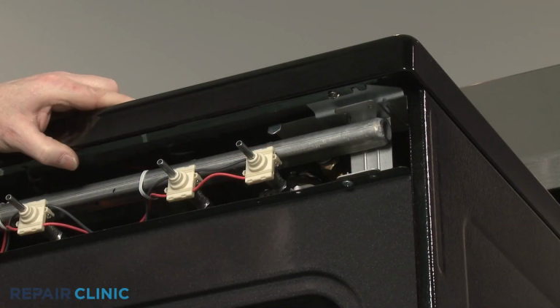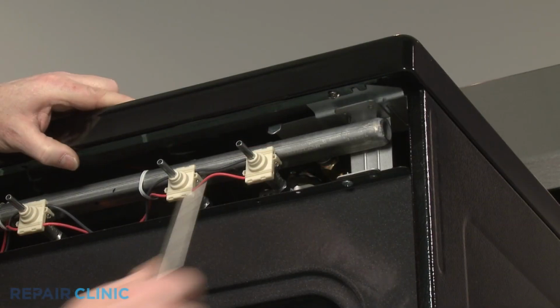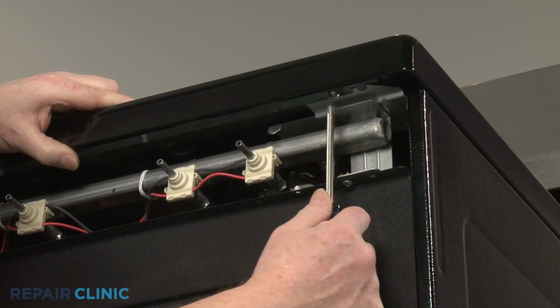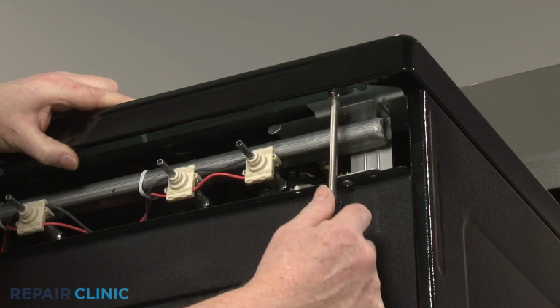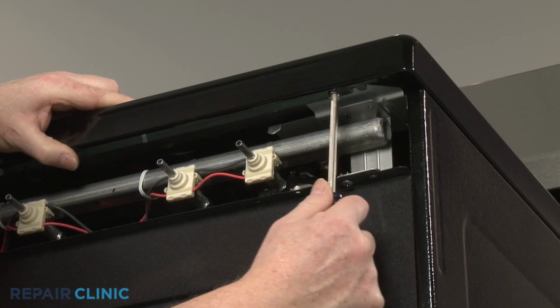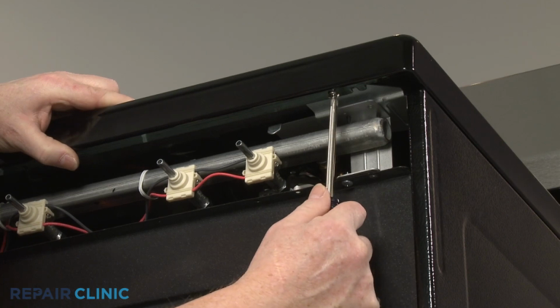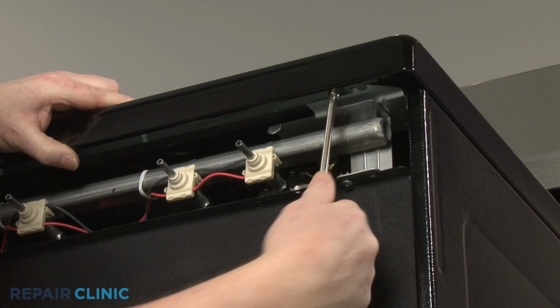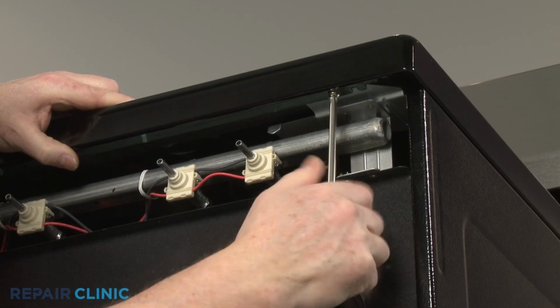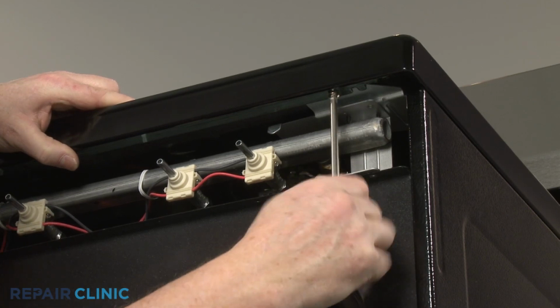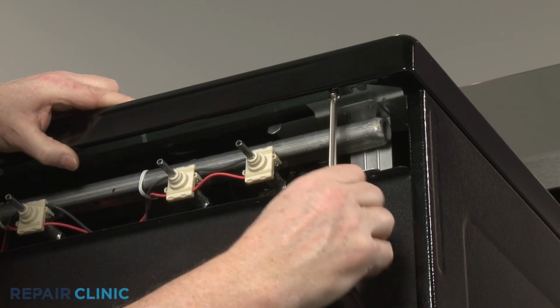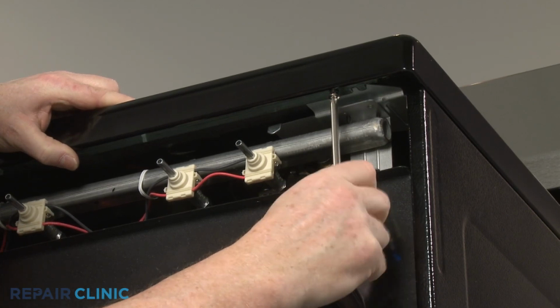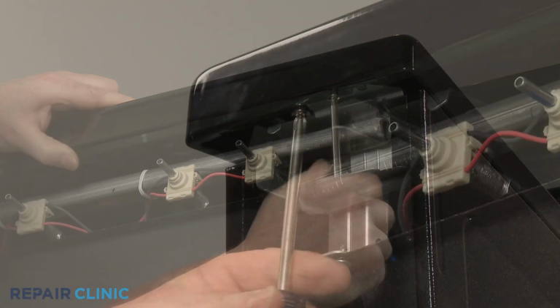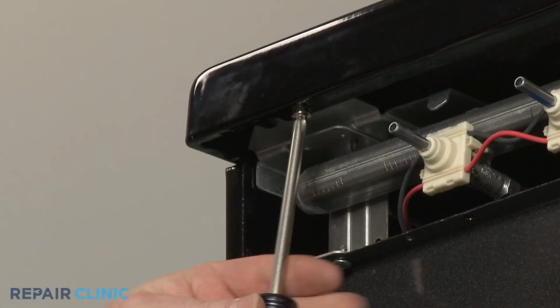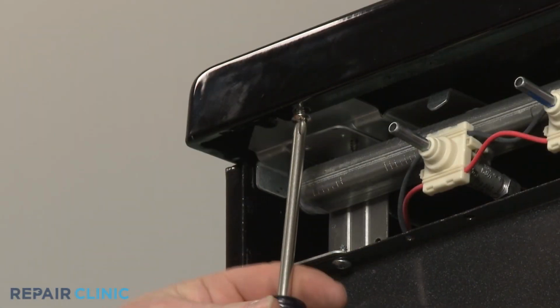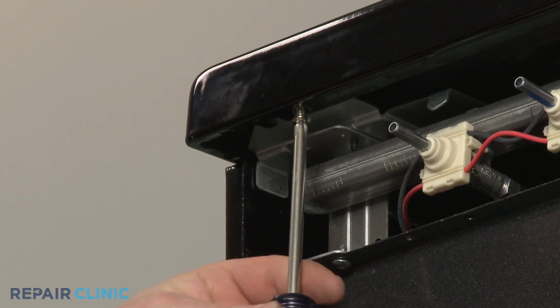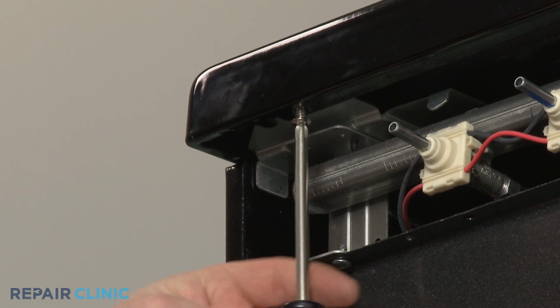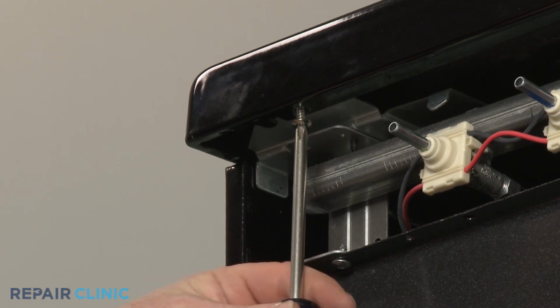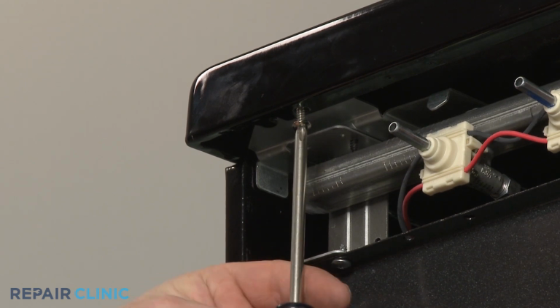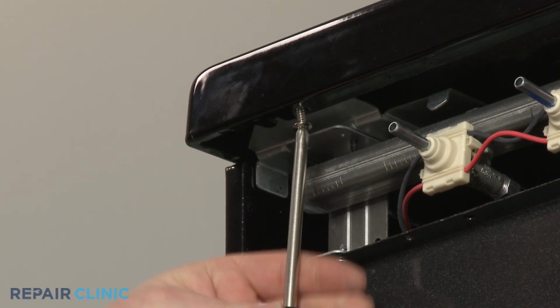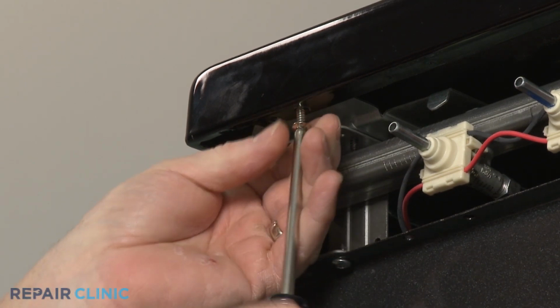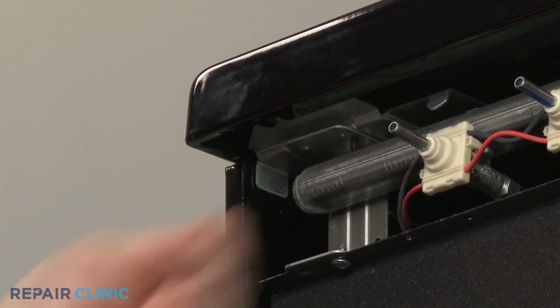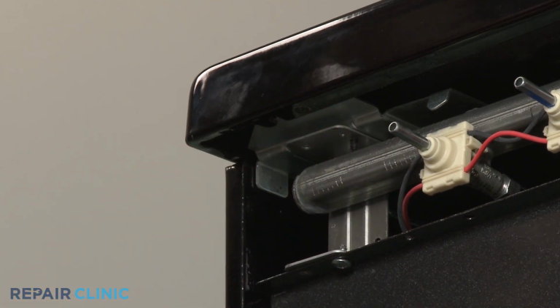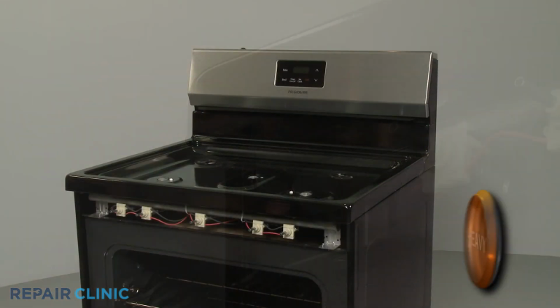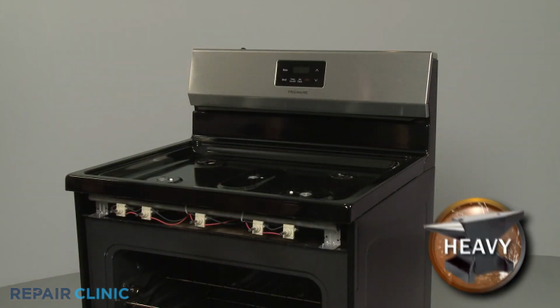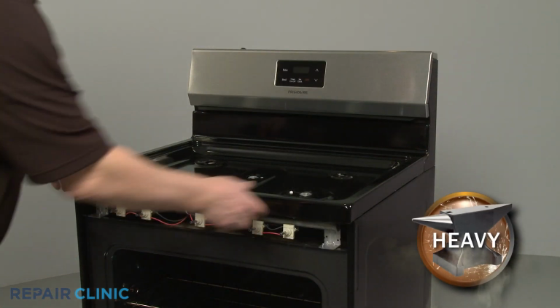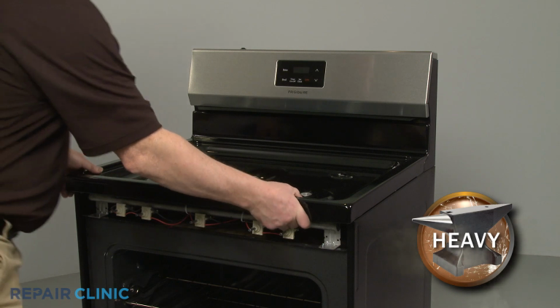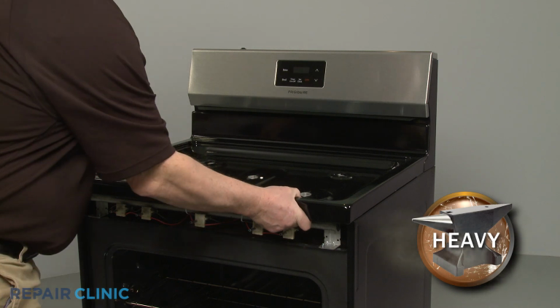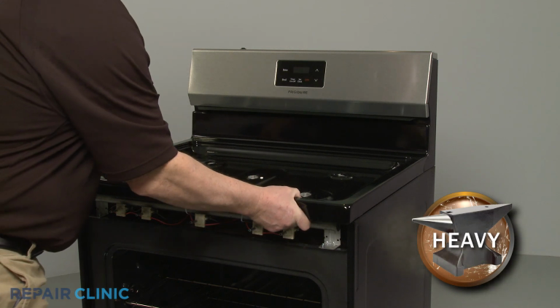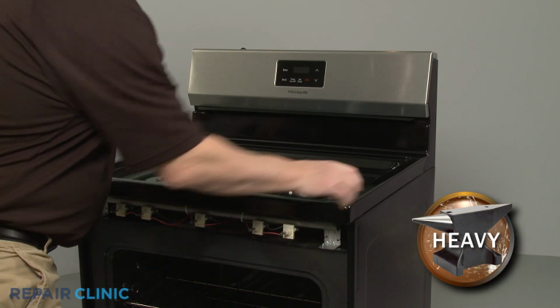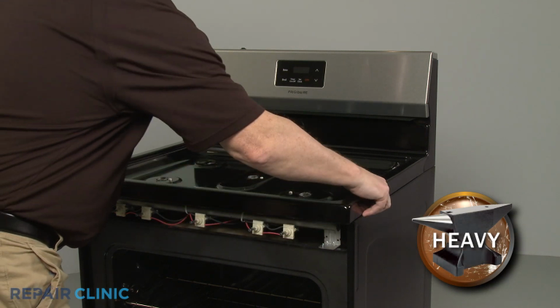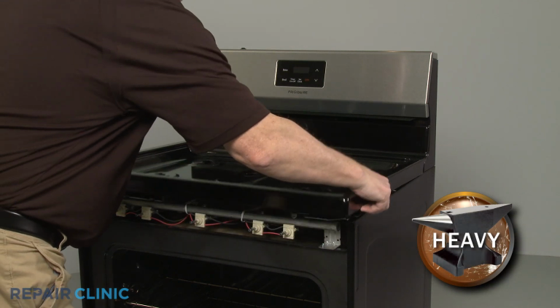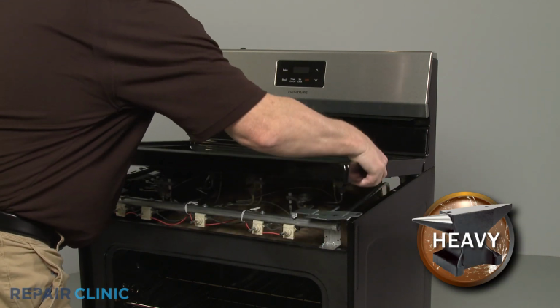Unthread the two screws securing the main top. You can now pull the main top forward and lift up to remove.